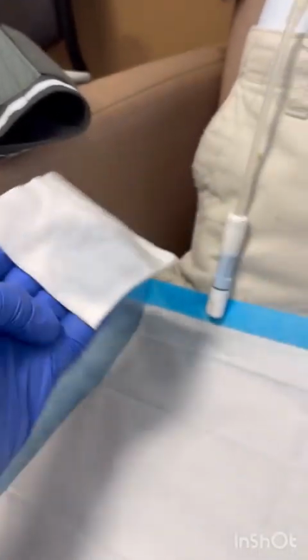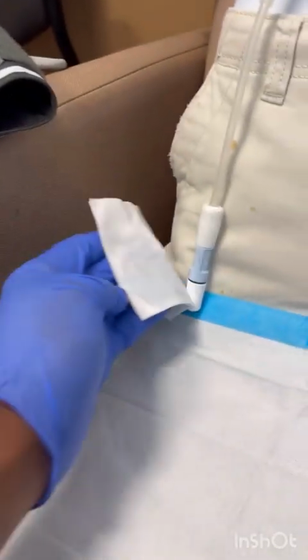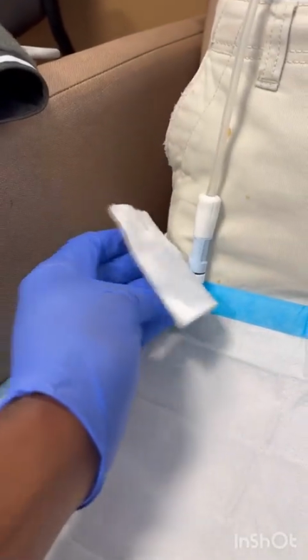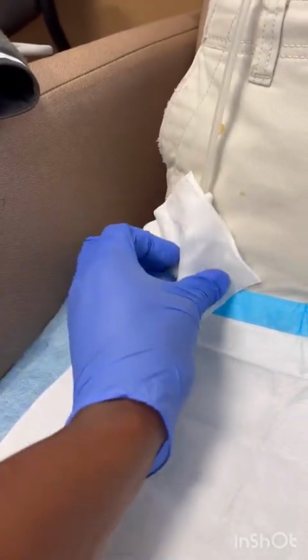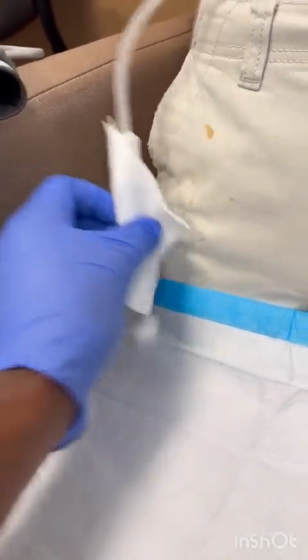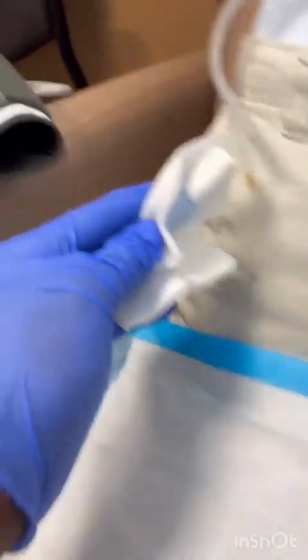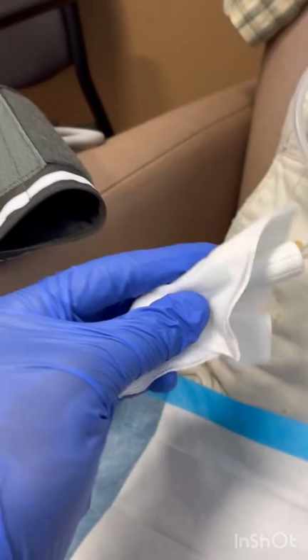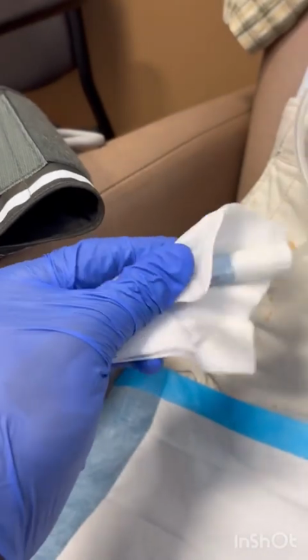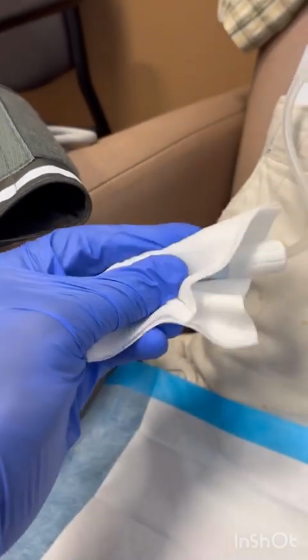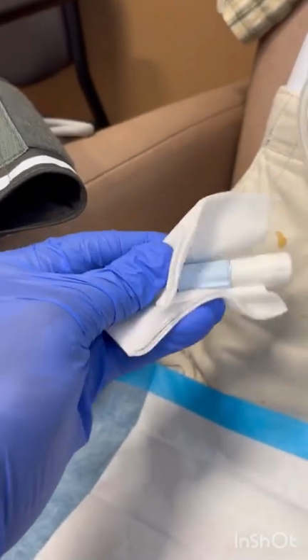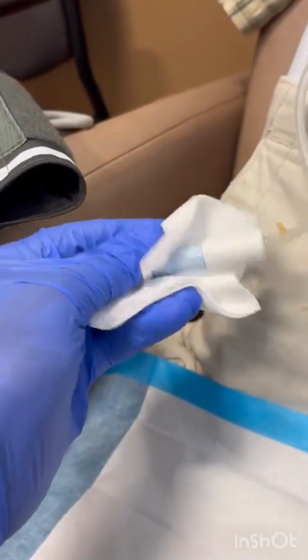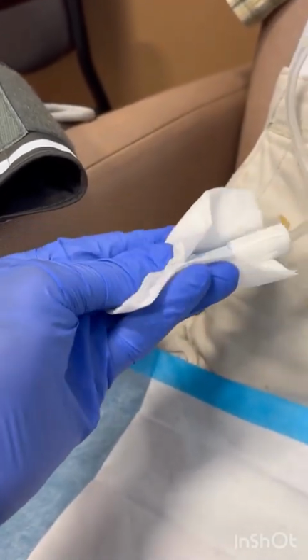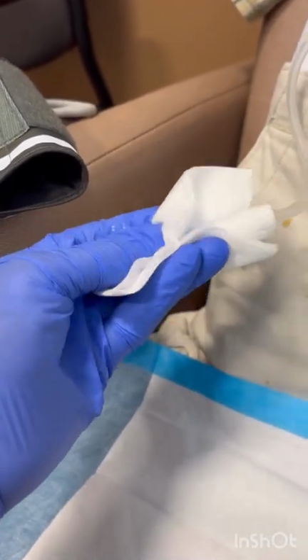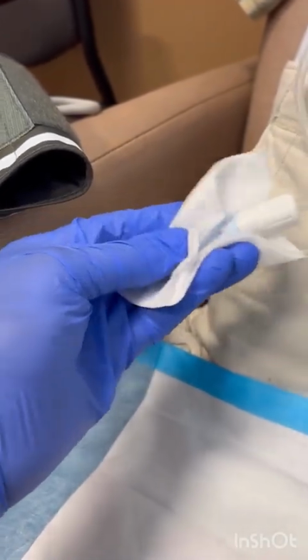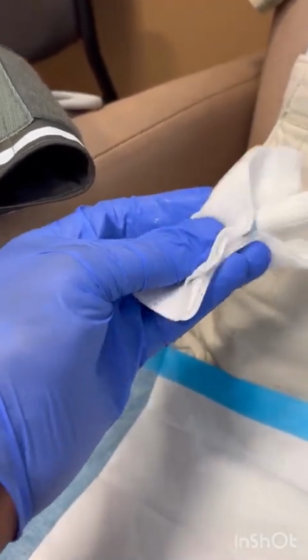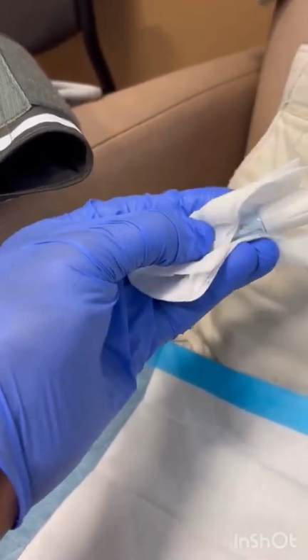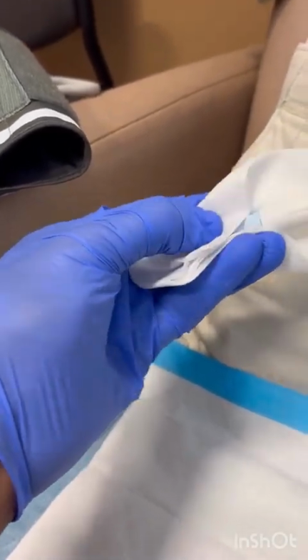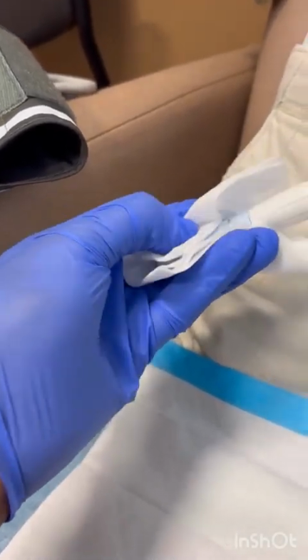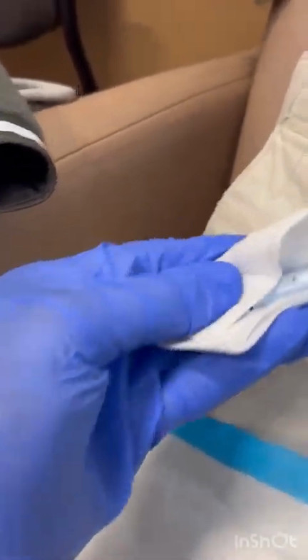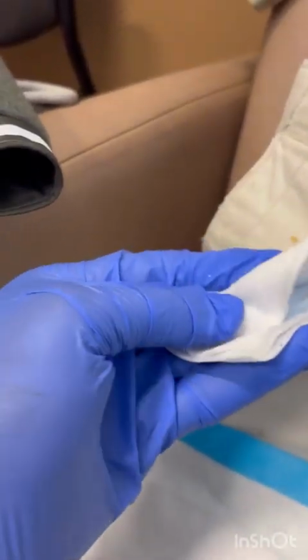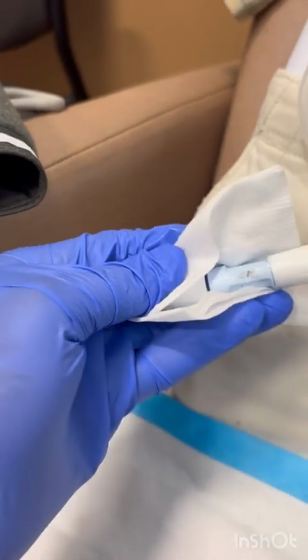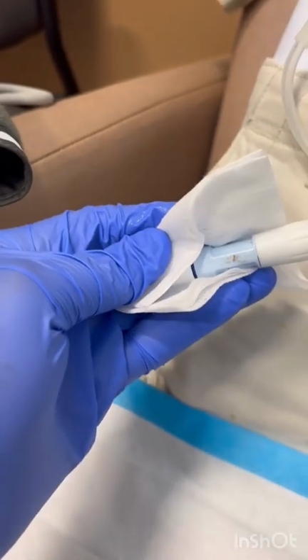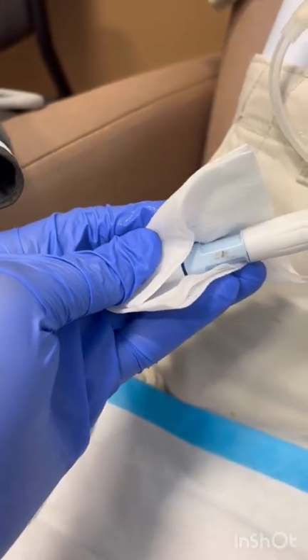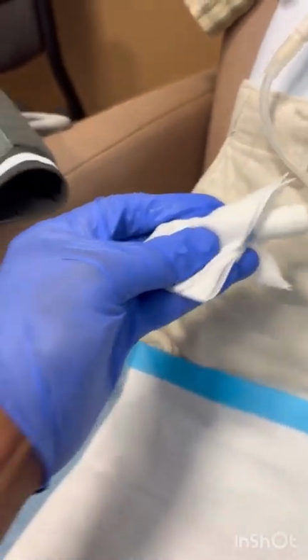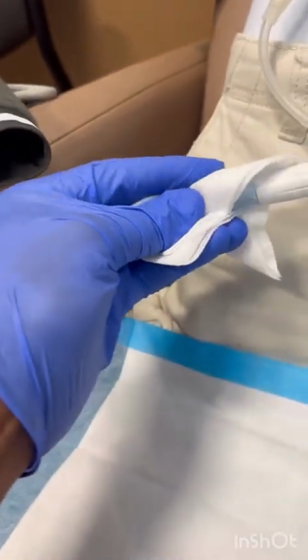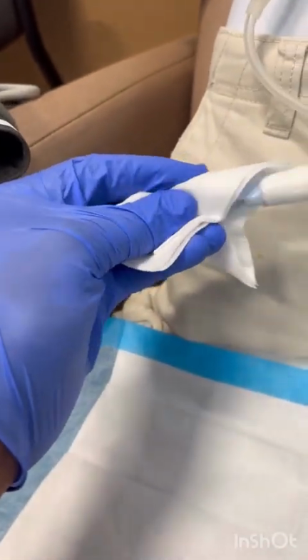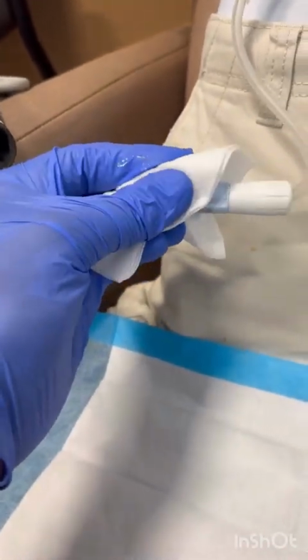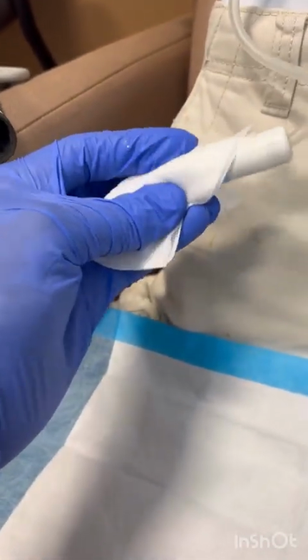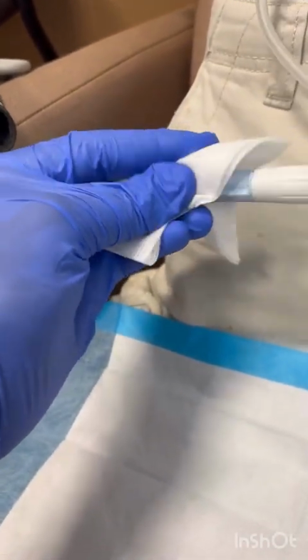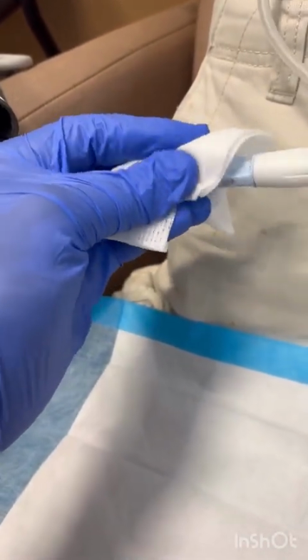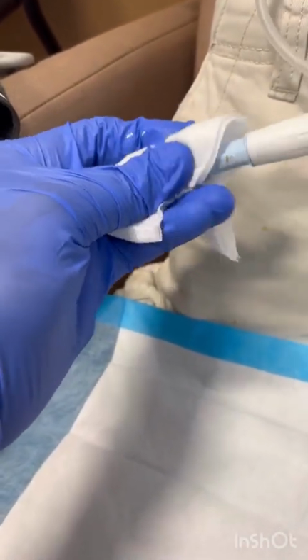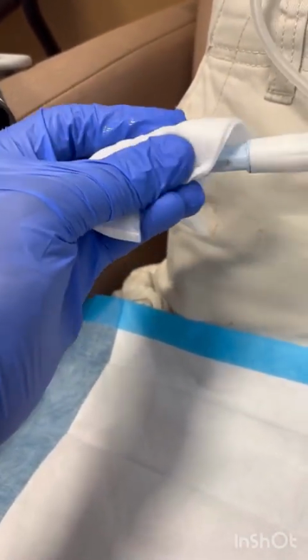Take that first piece and scrub, scrub, scrub for one minute. That is a dirty transfer set, Steve — you really need to clean your transfer set more. Scrub, scrub, scrub for one minute.